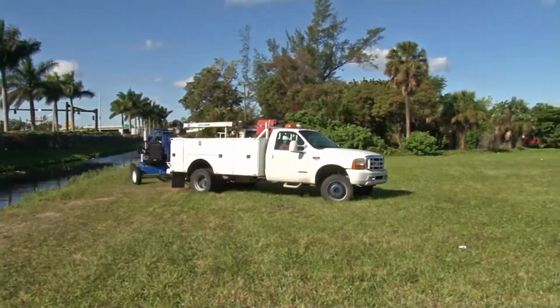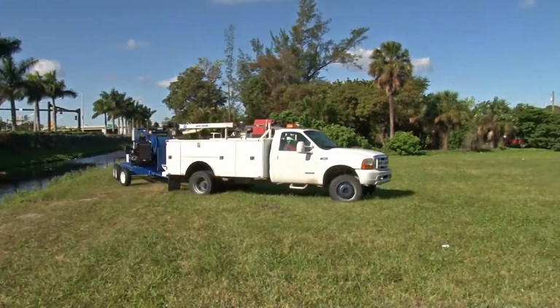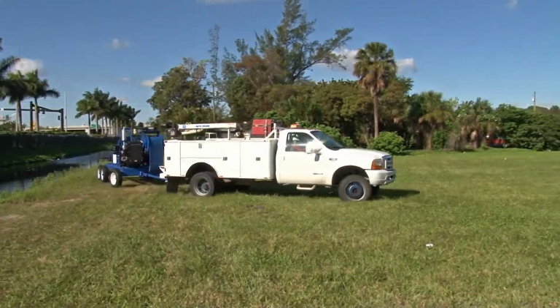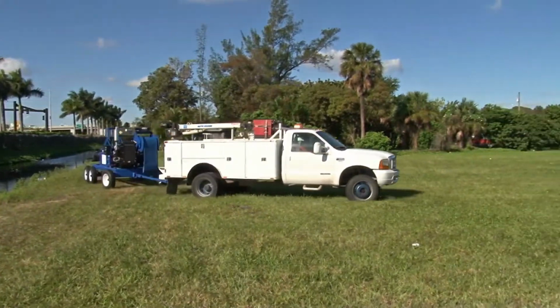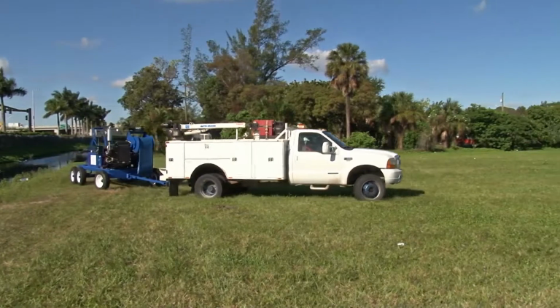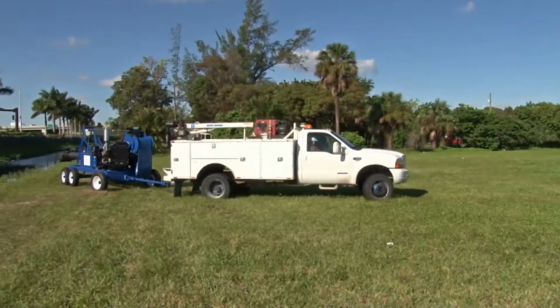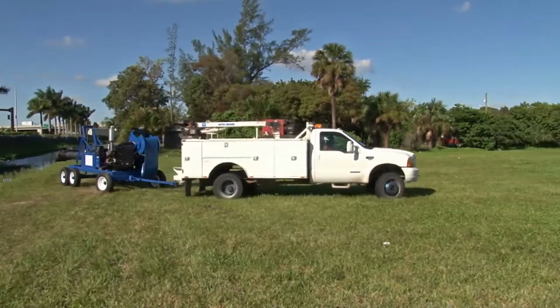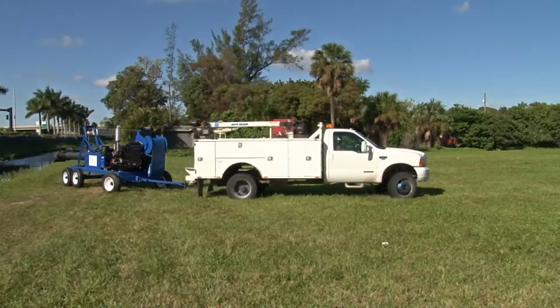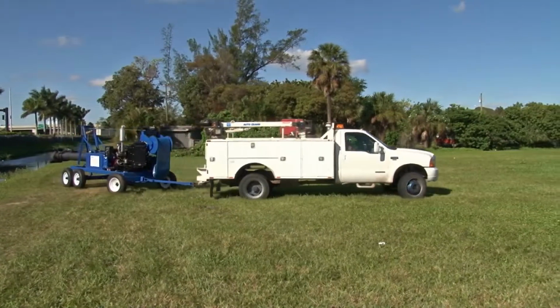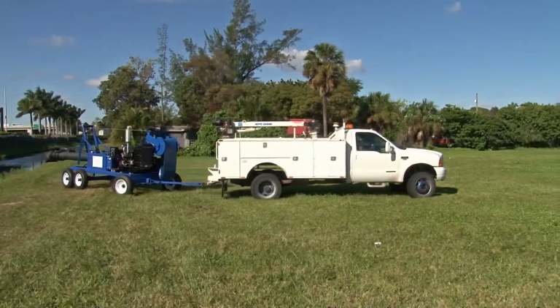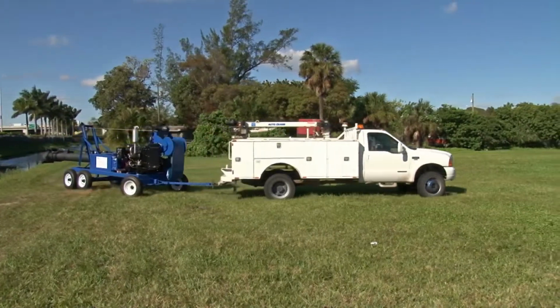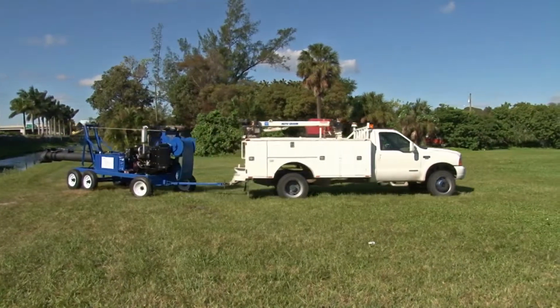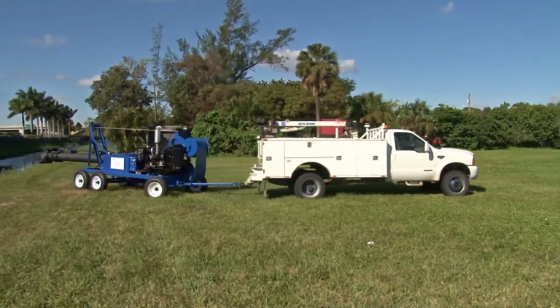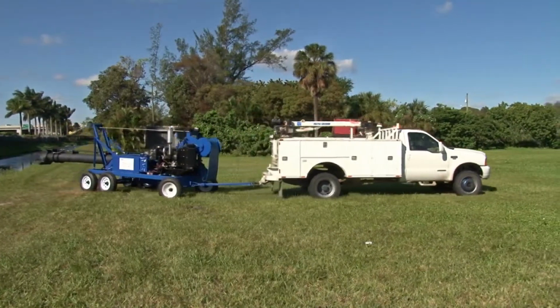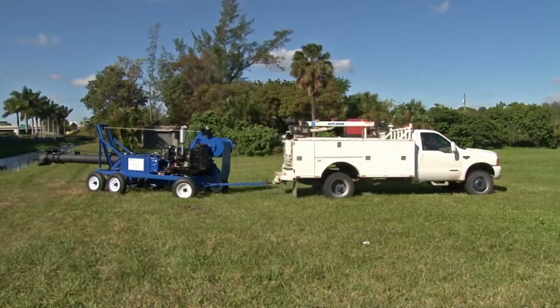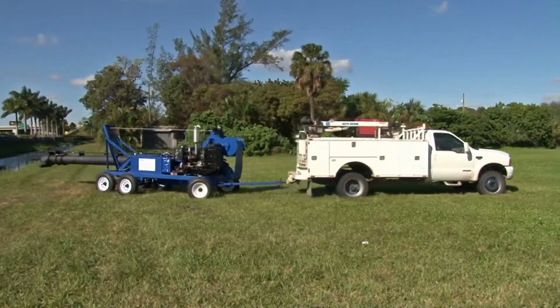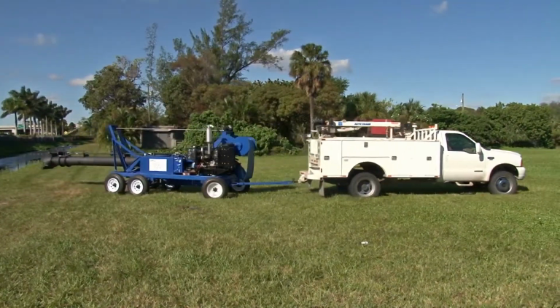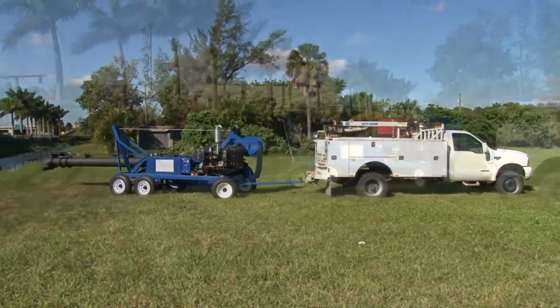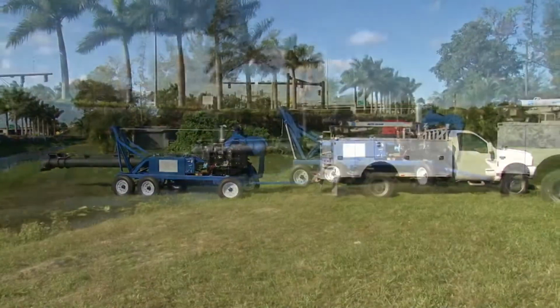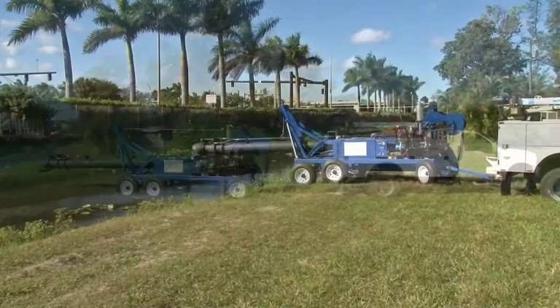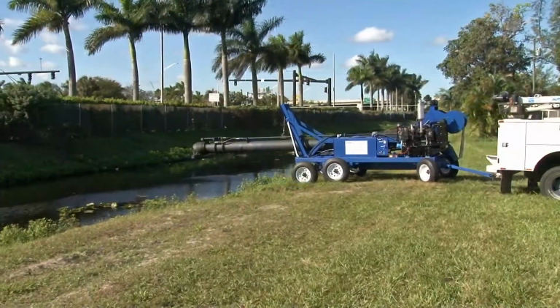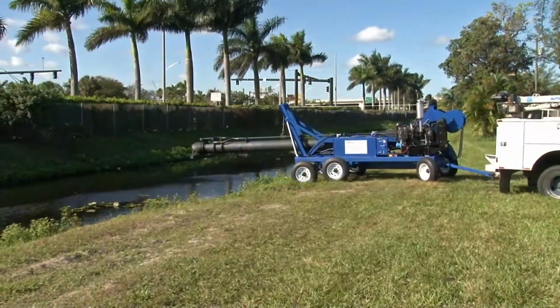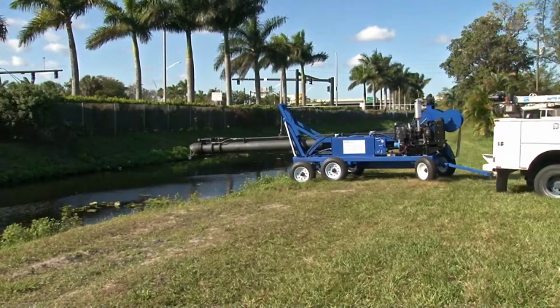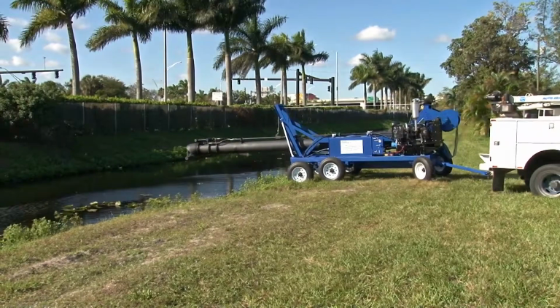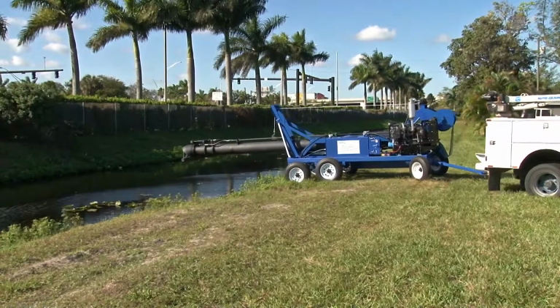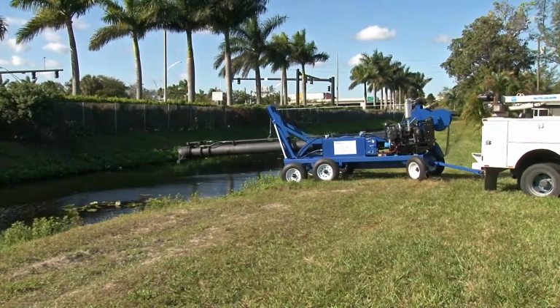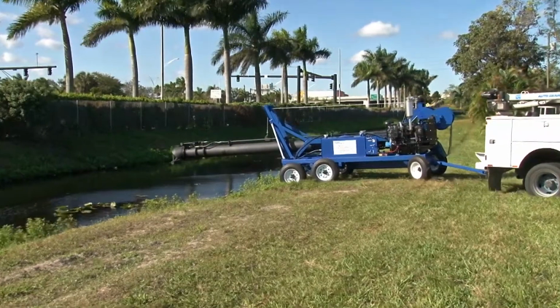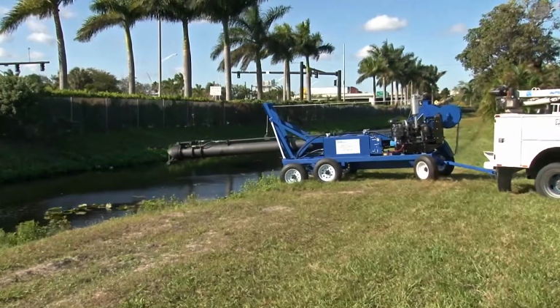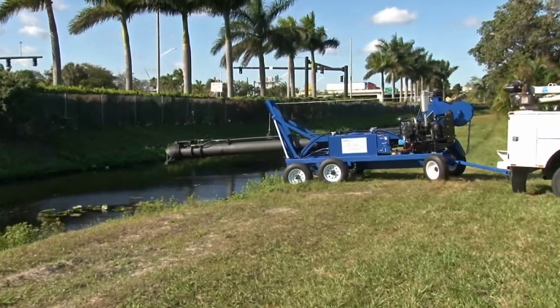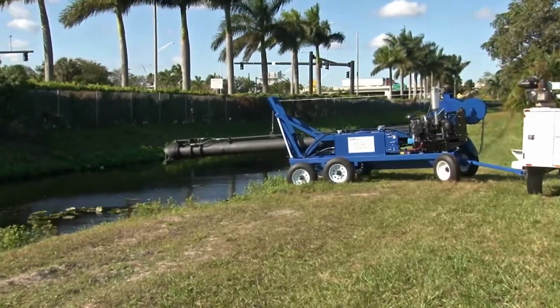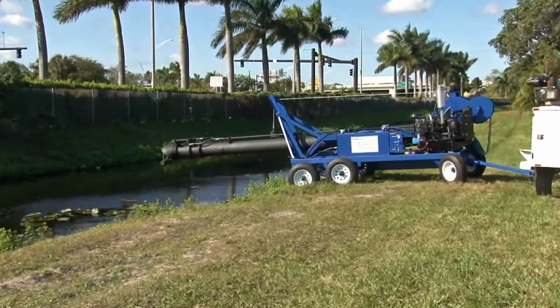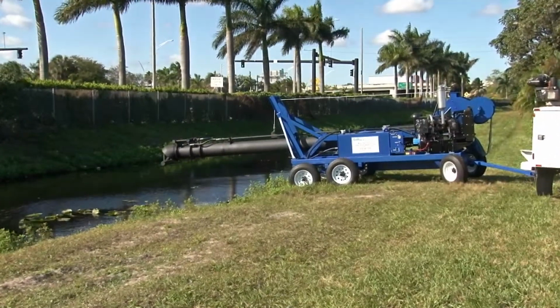FPI Pumps has been manufacturing quality stormwater pumps since 1937, including a line of trailer-mounted mobile hydraulic pumps.